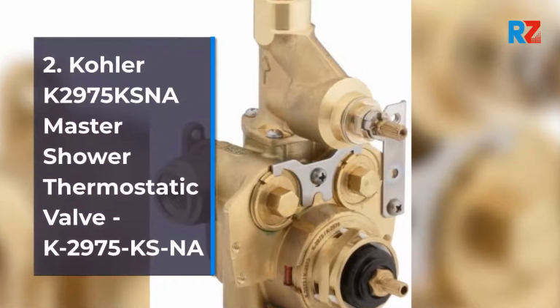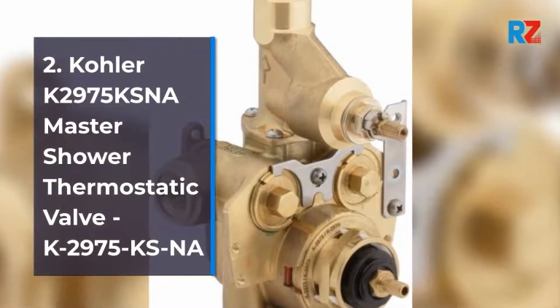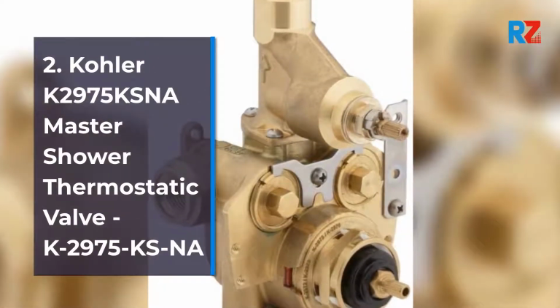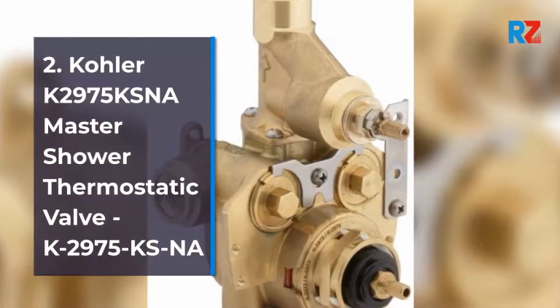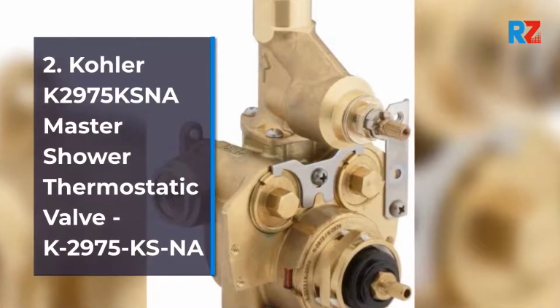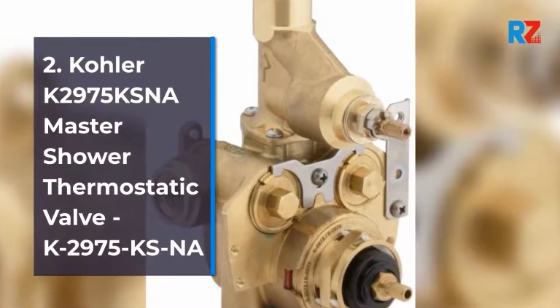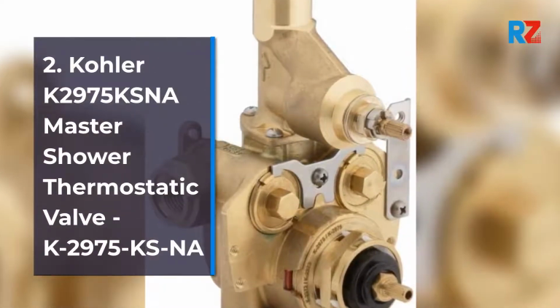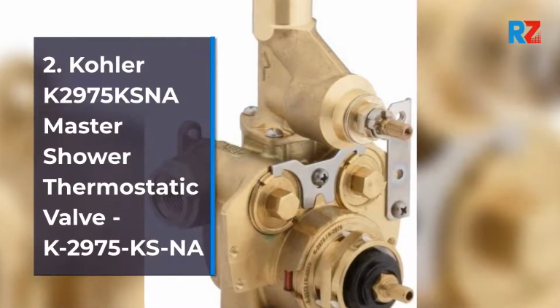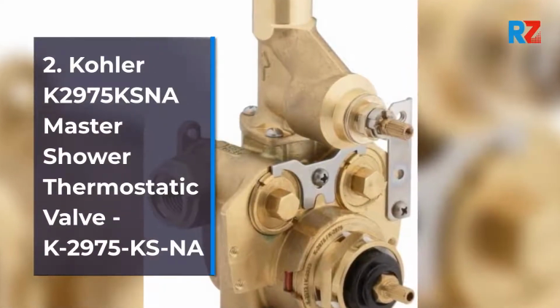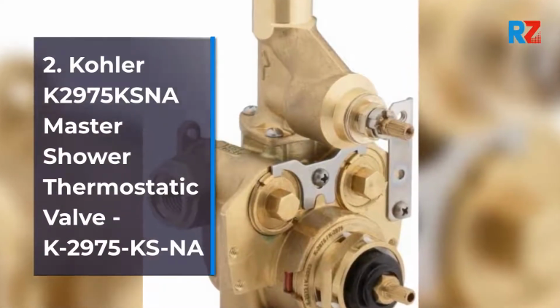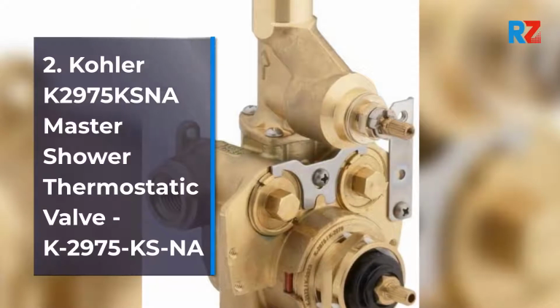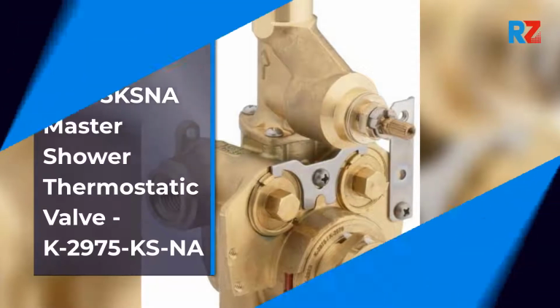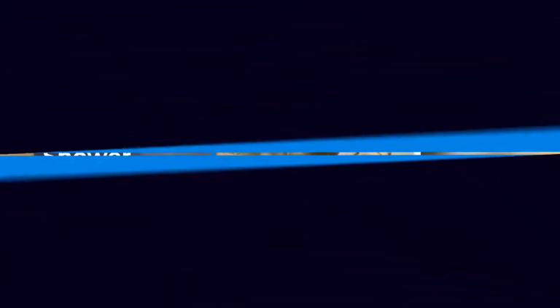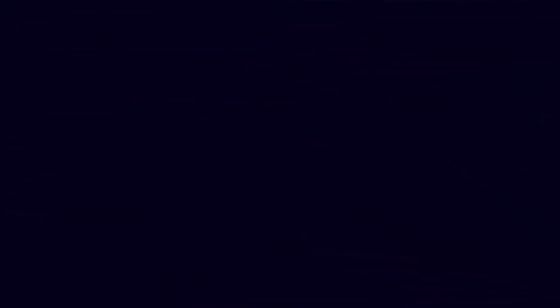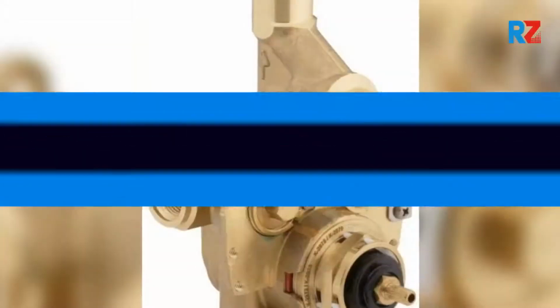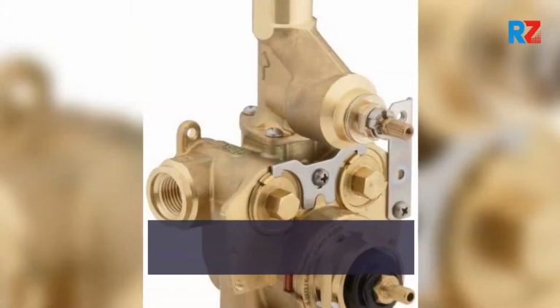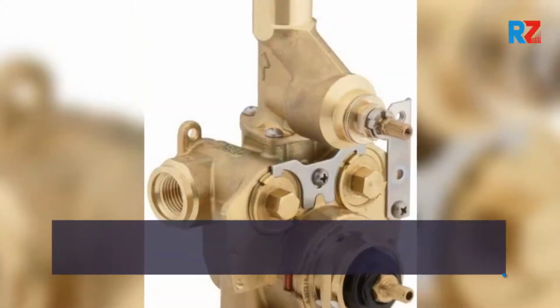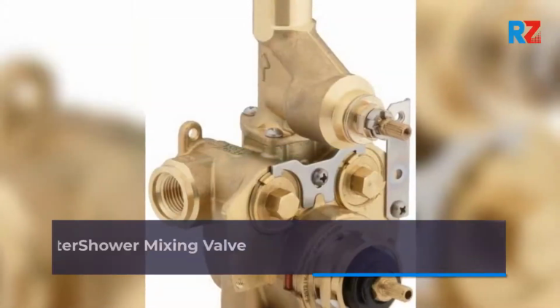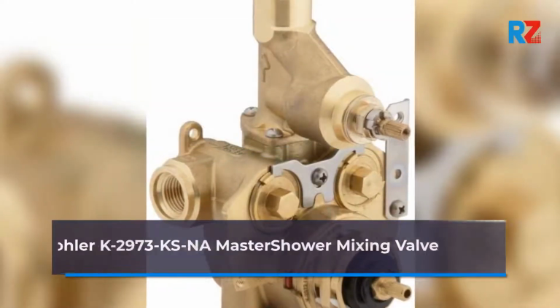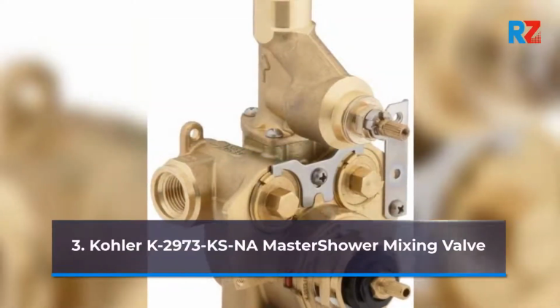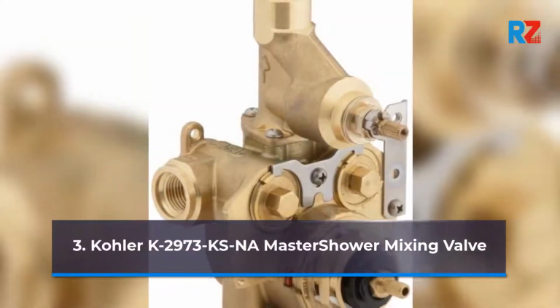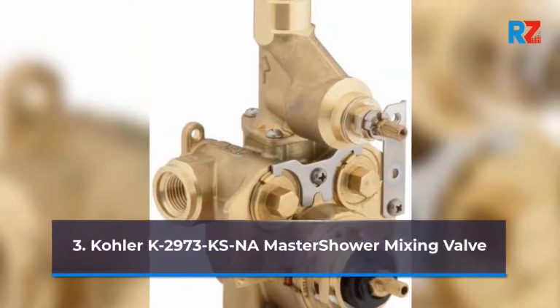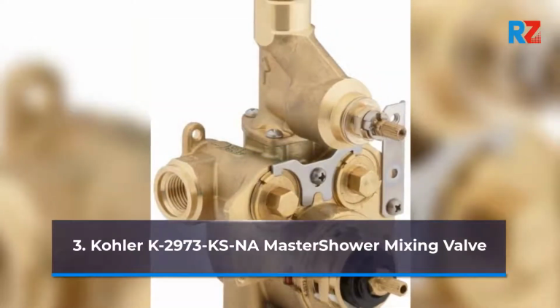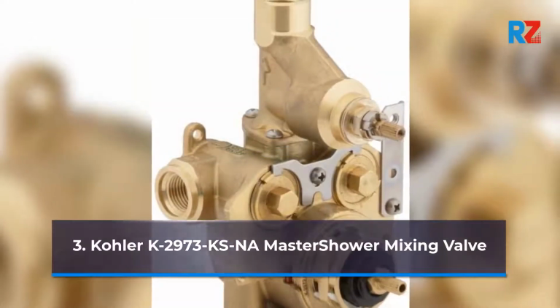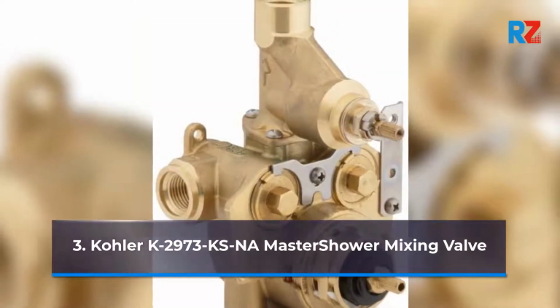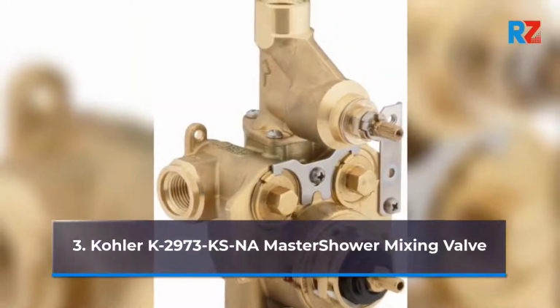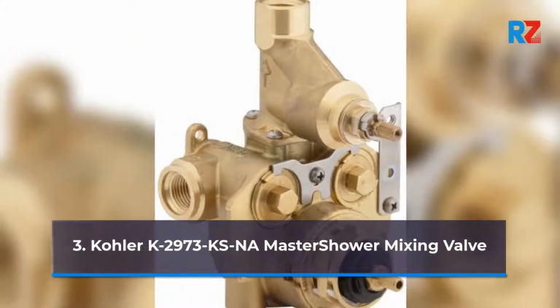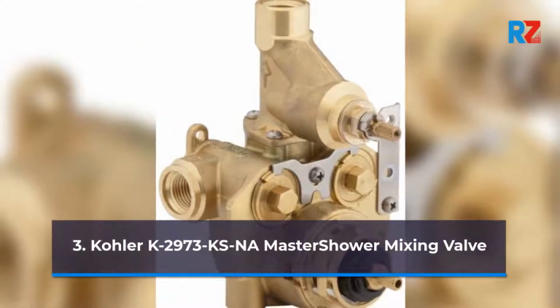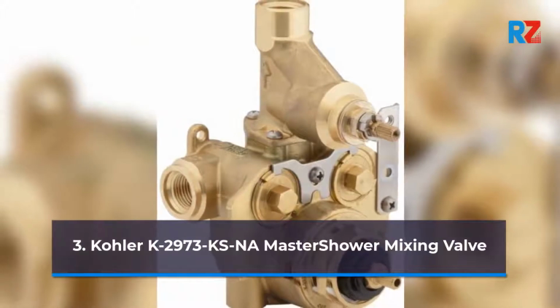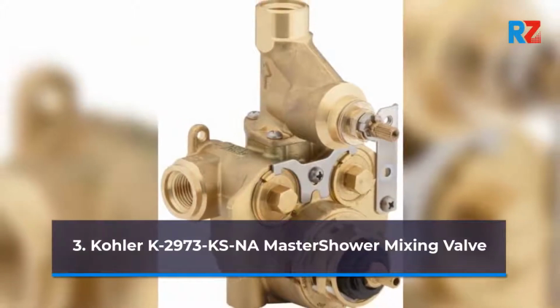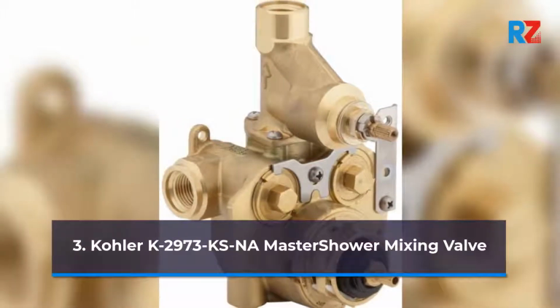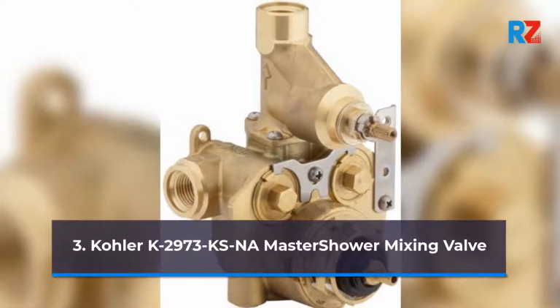3. Kohler K2973K SNA Master Shower Mixing Valve.